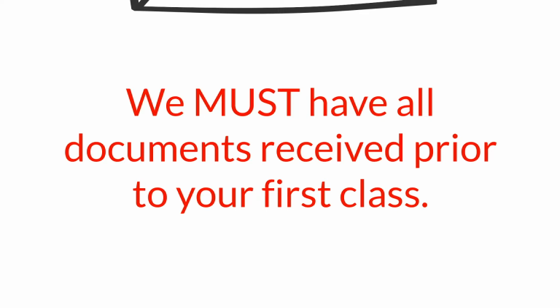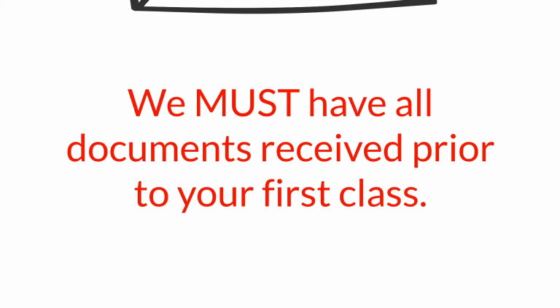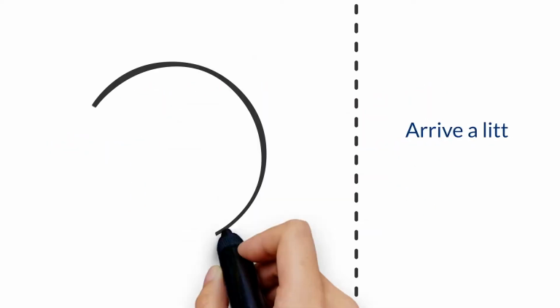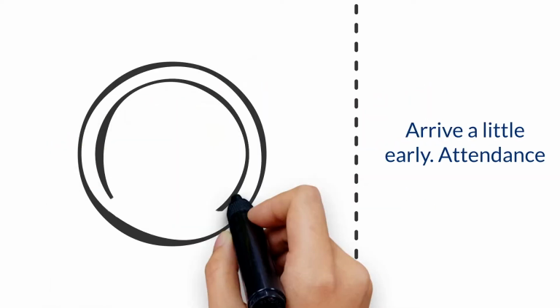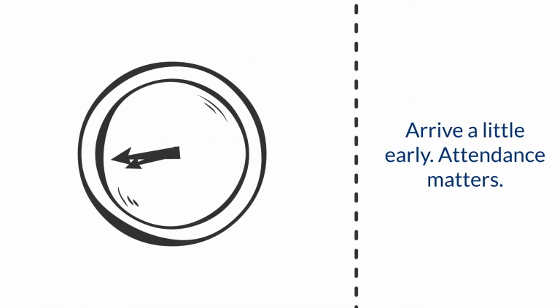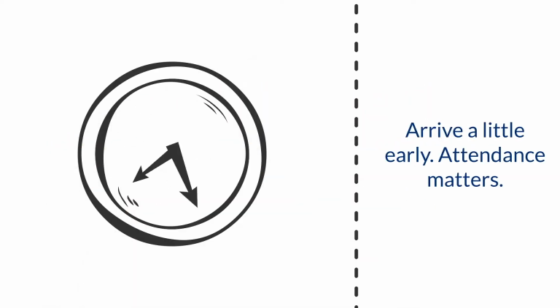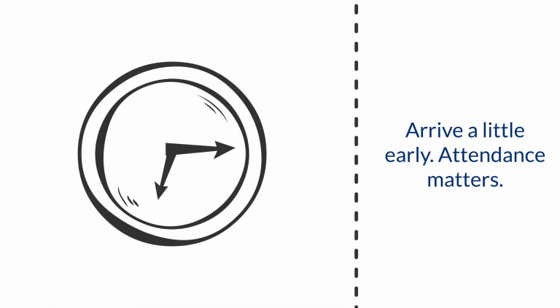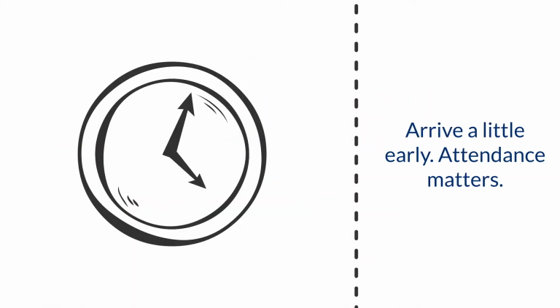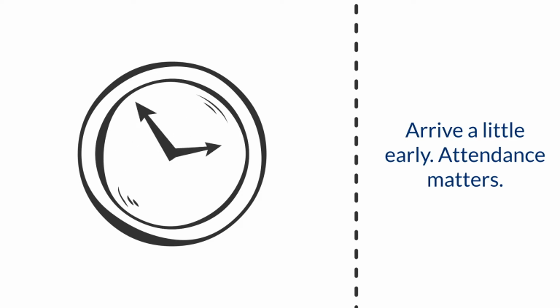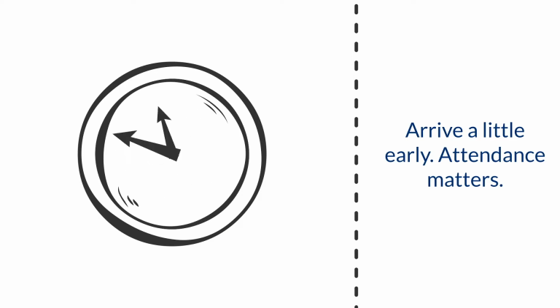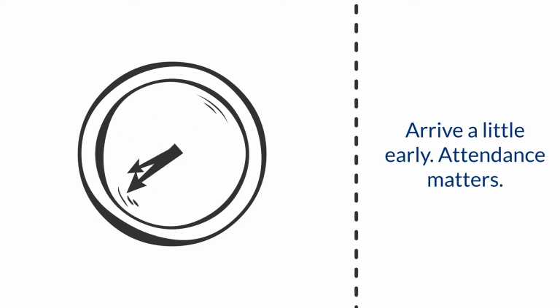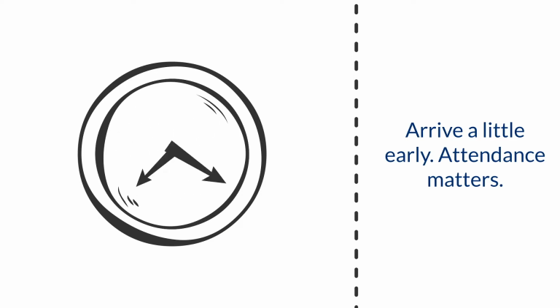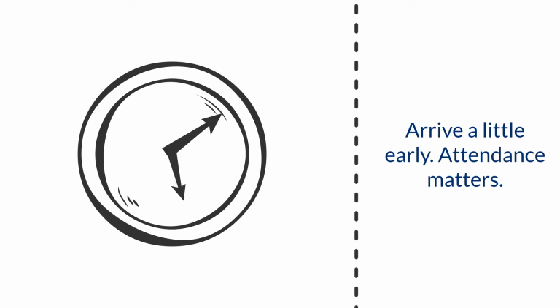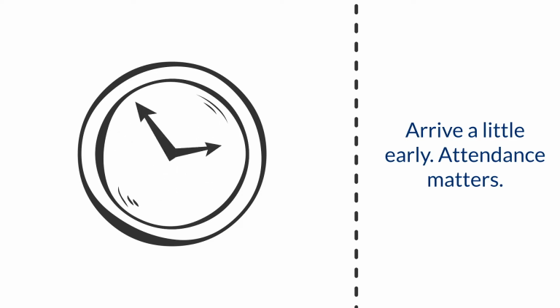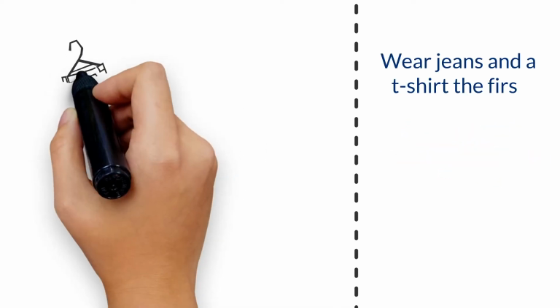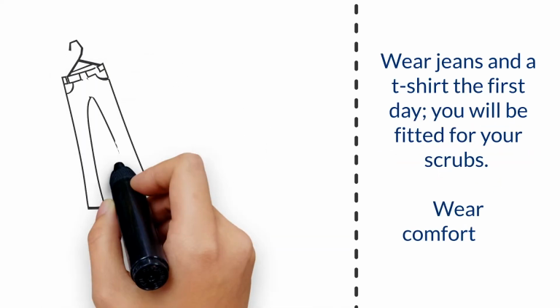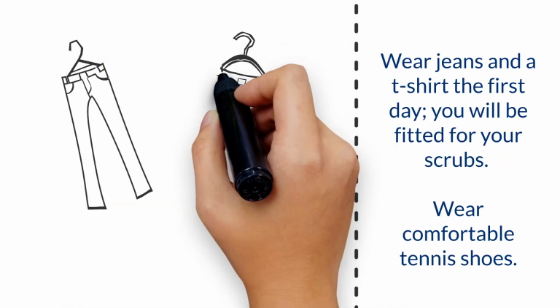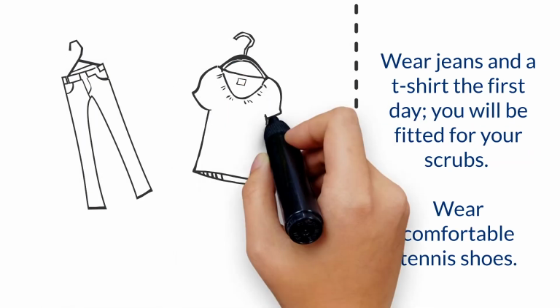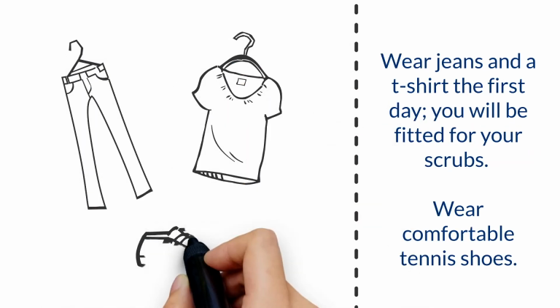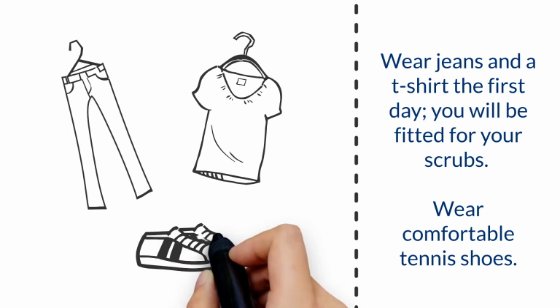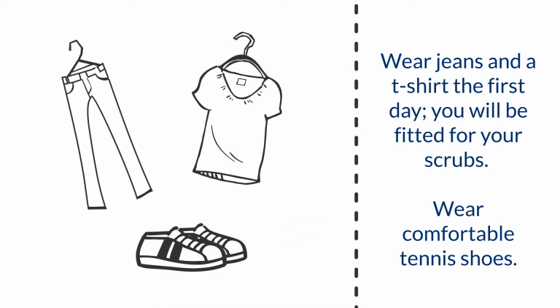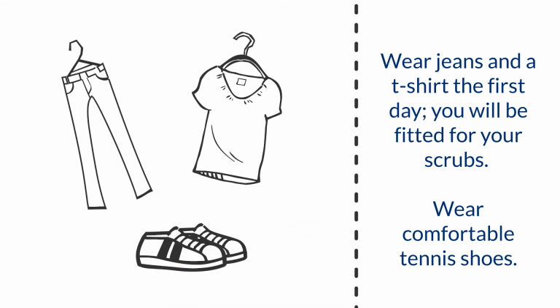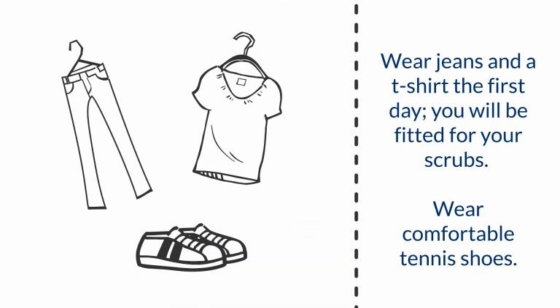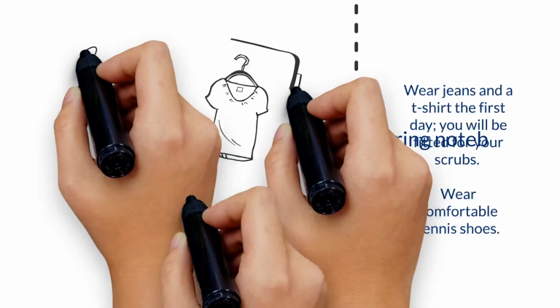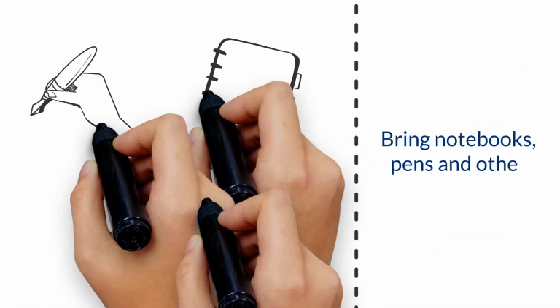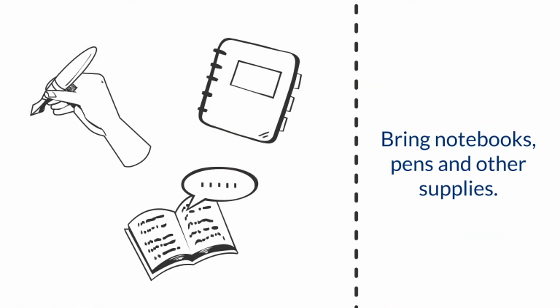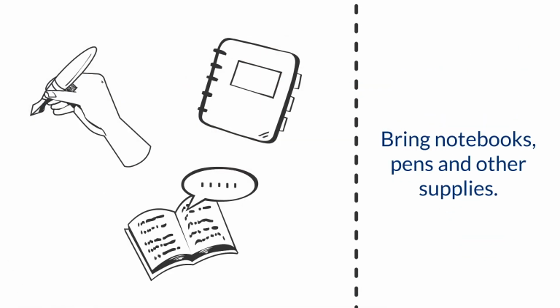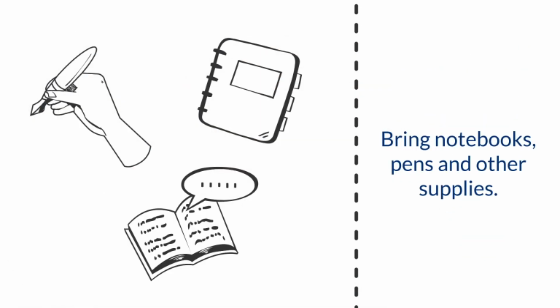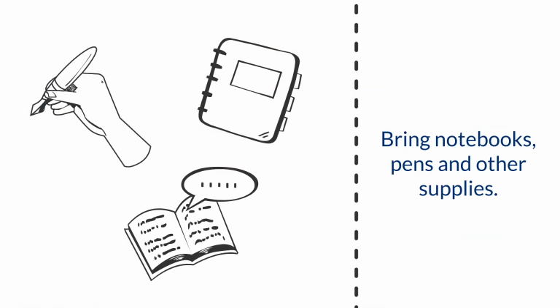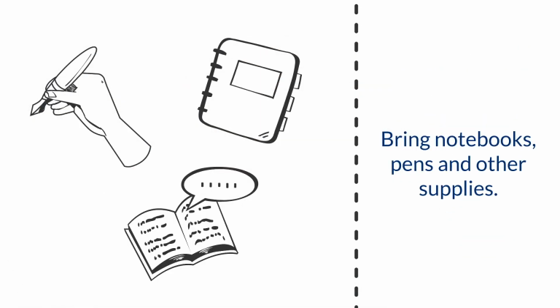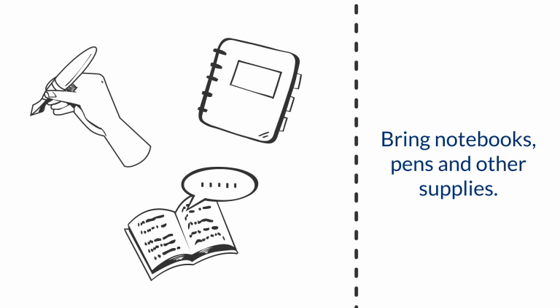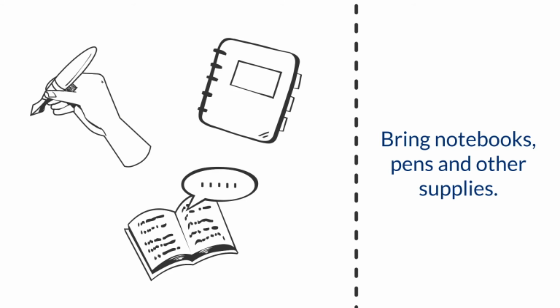Class starts promptly, so it's a great idea to arrive a little early. Dress comfortably — jeans and a t-shirt are recommended as you will be fitted for your scrubs the first day. Bringing a backpack with notebooks, pencils, and other note-taking items is strongly encouraged.